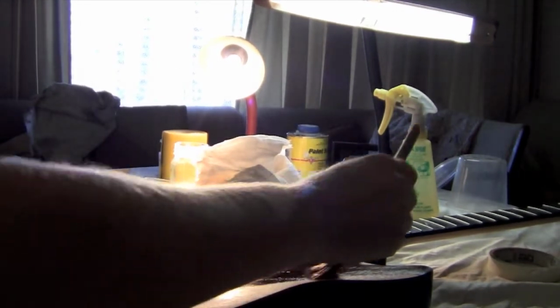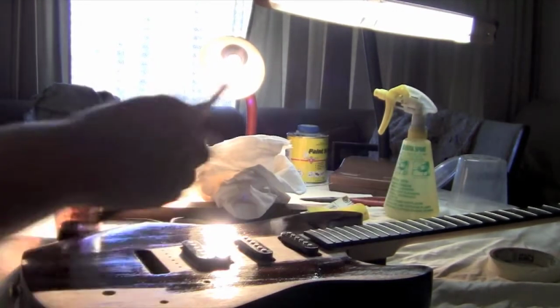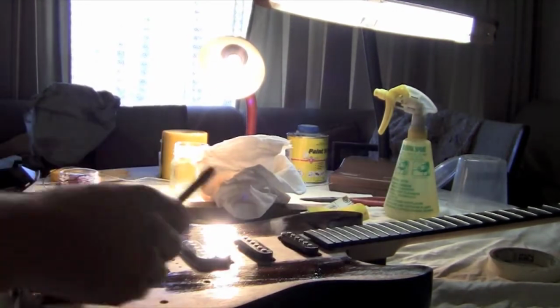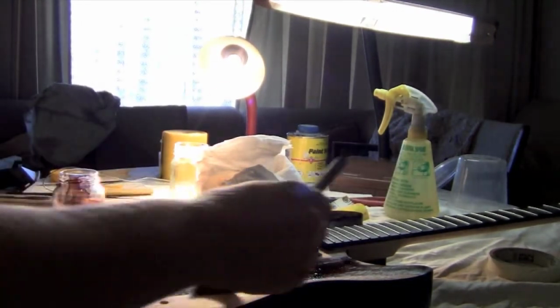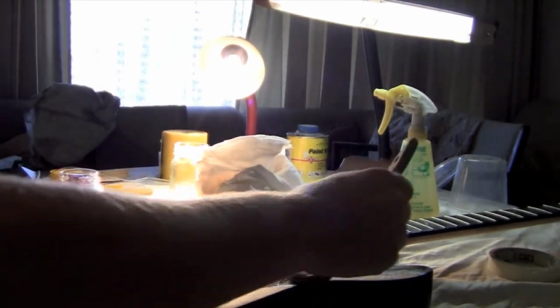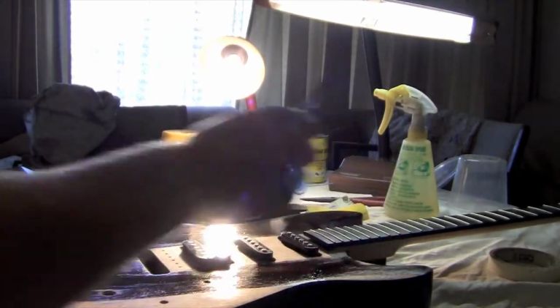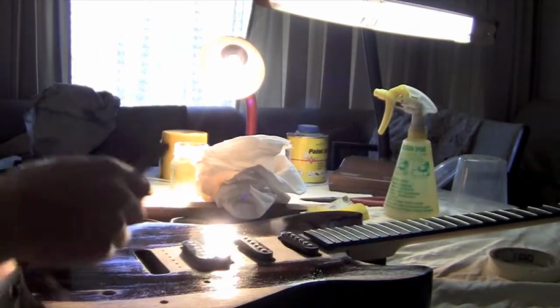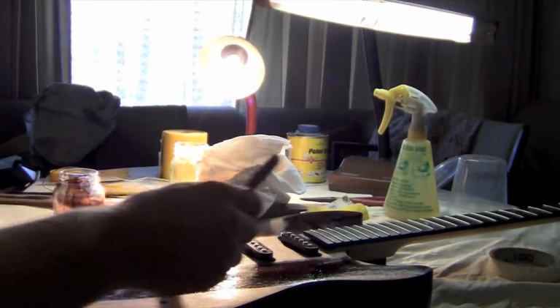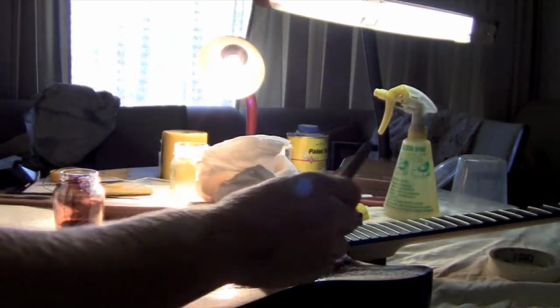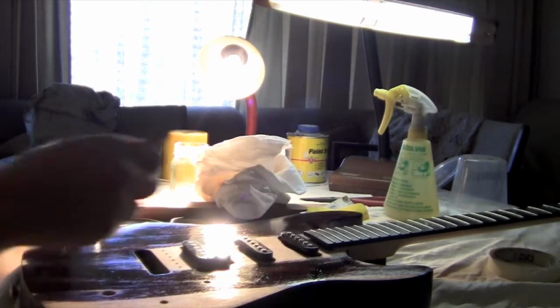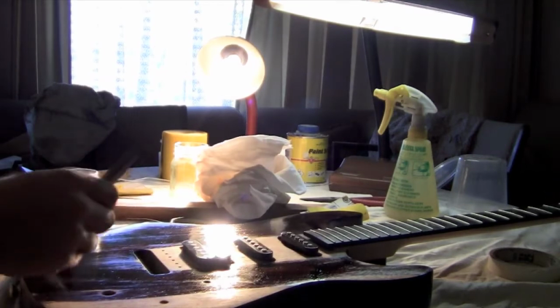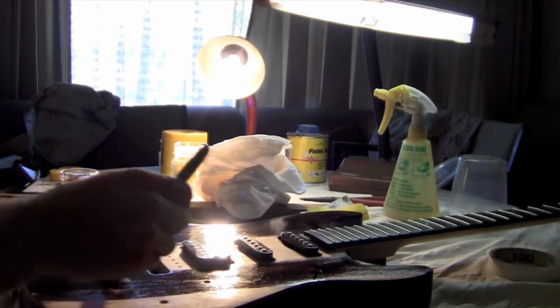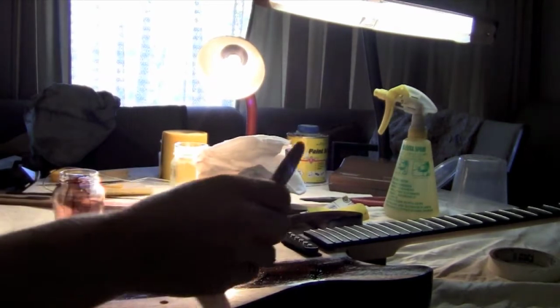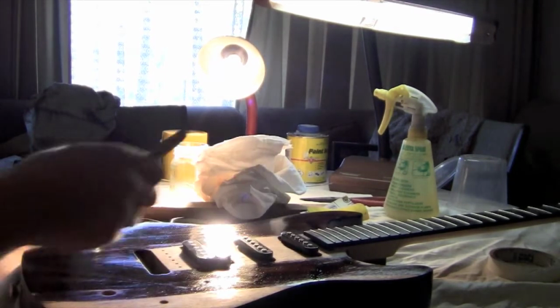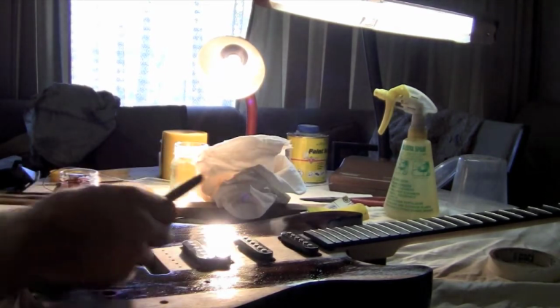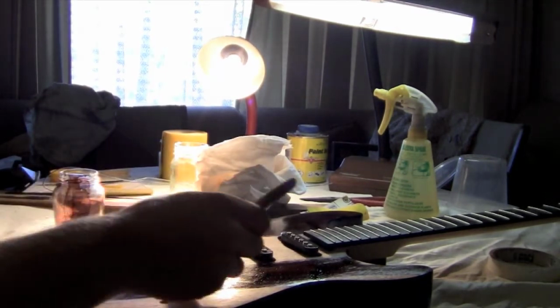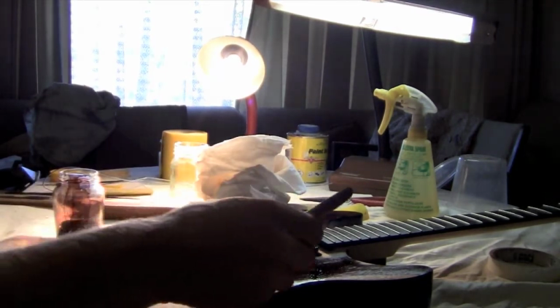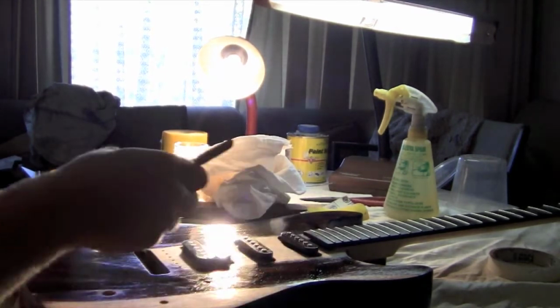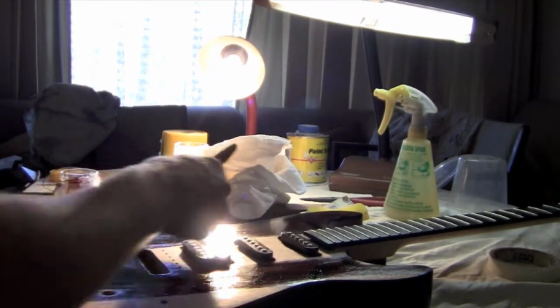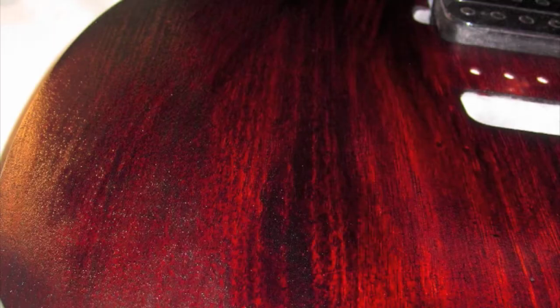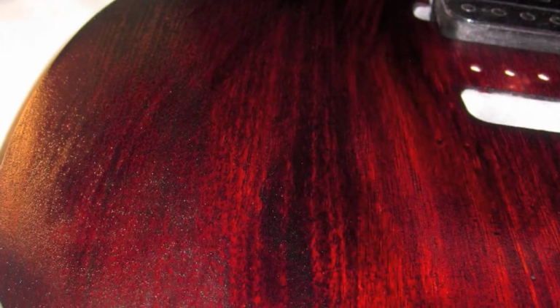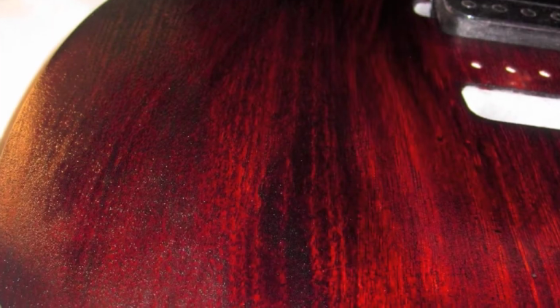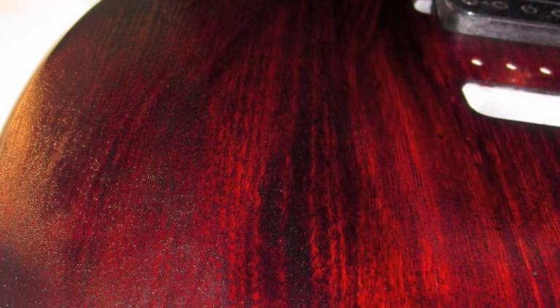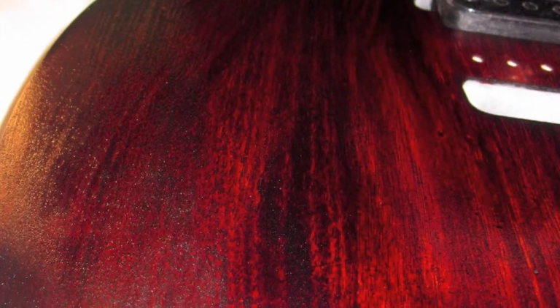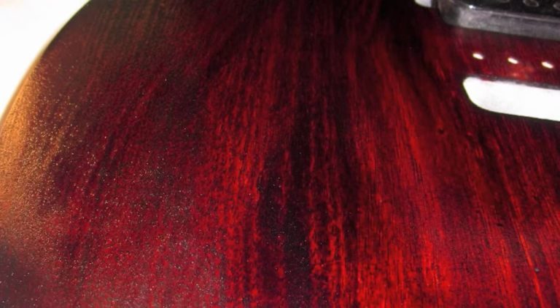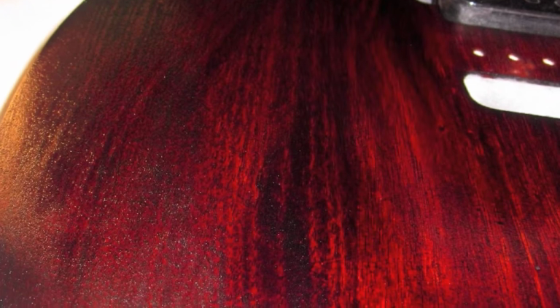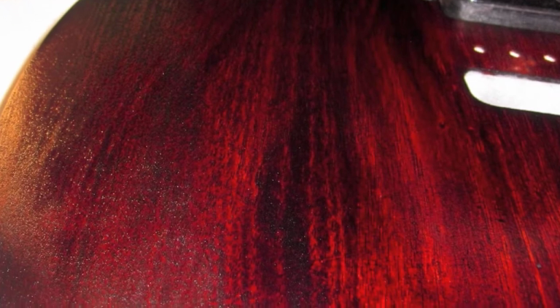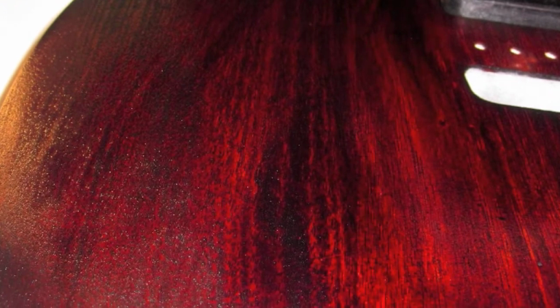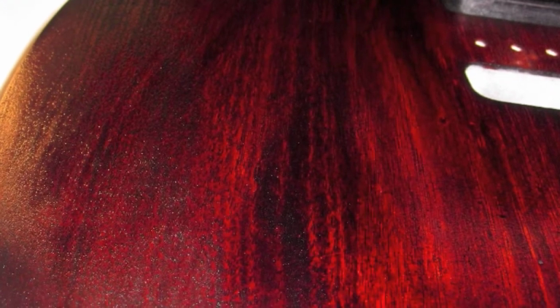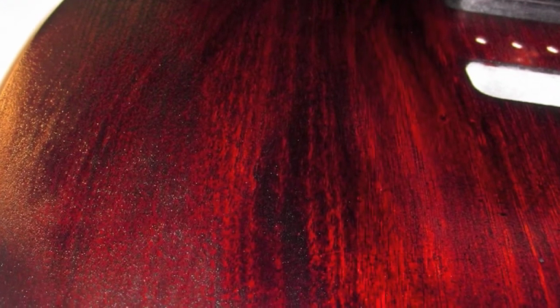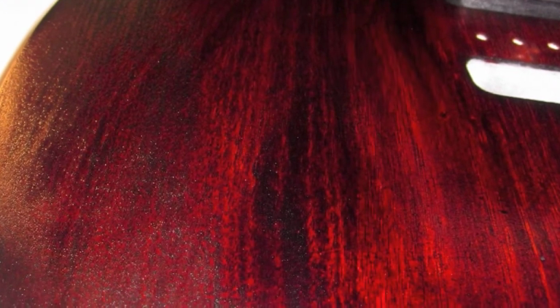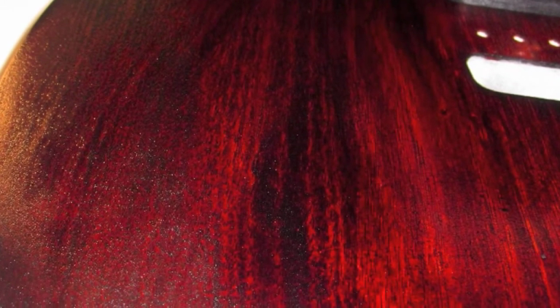Here's a quick shot of the MR1 with its wet stain on before I got the rag and wiped off all the excess. As you can see there's a big difference in colour, but of course a lot of that was wiped off.